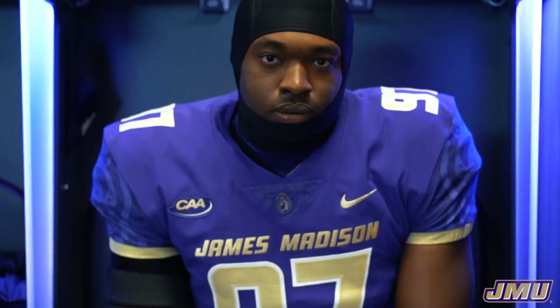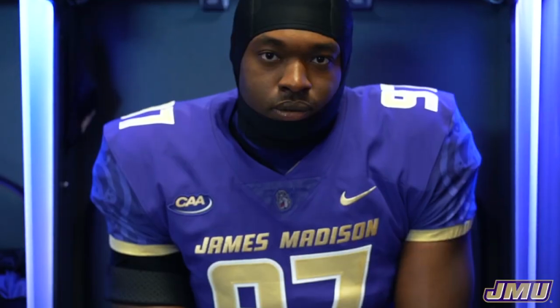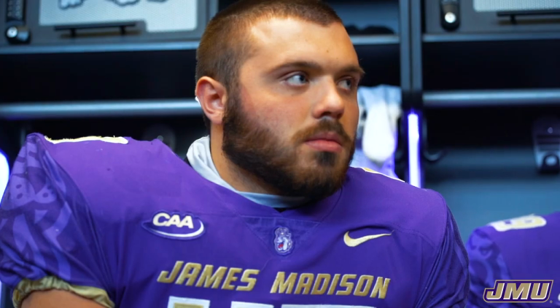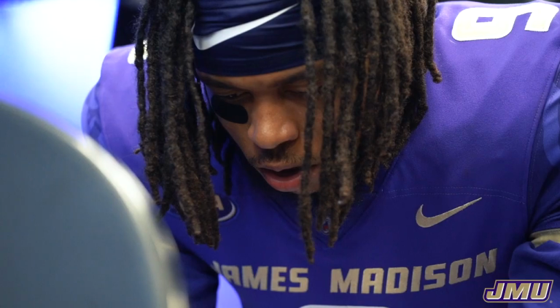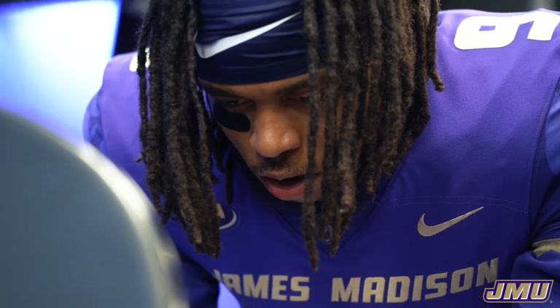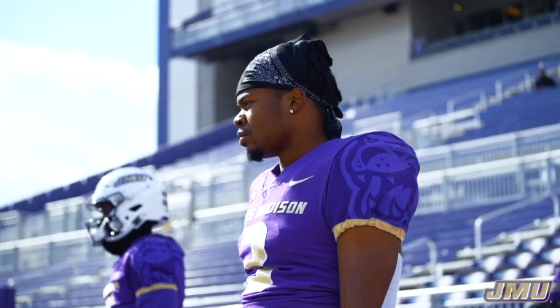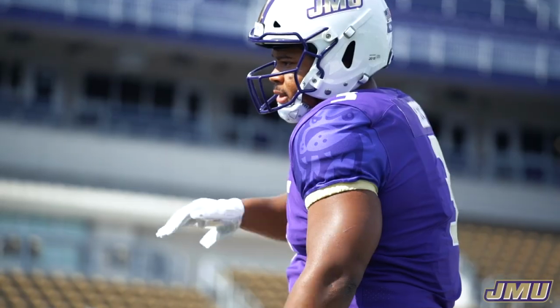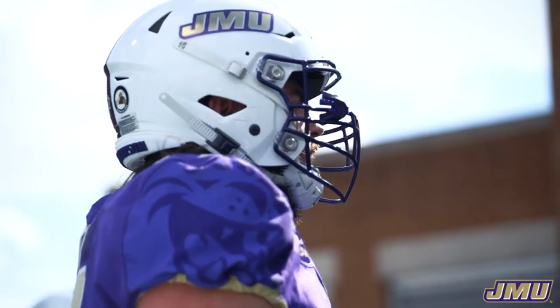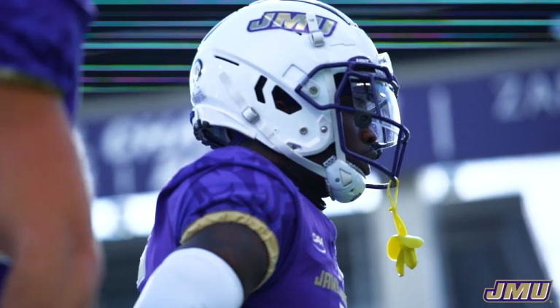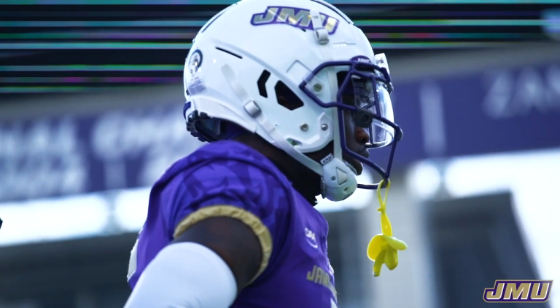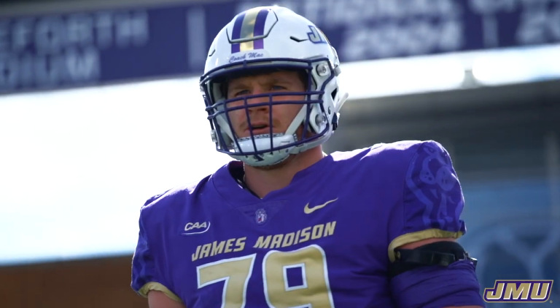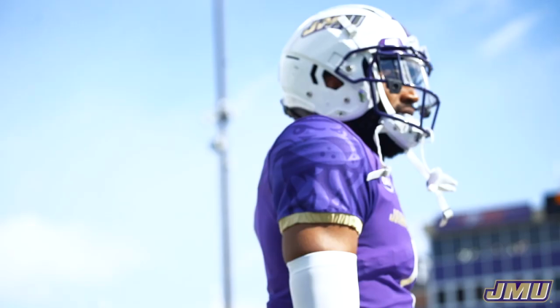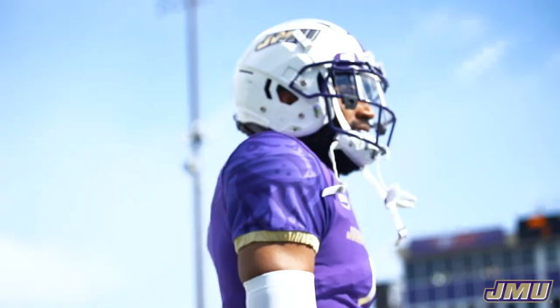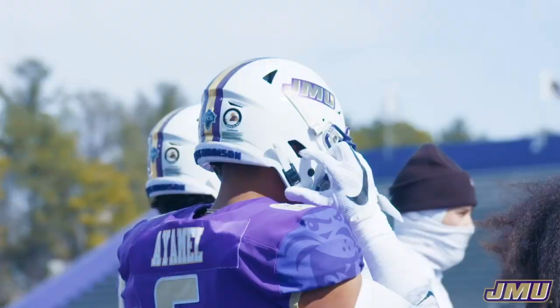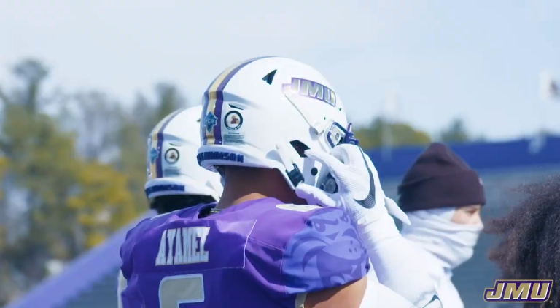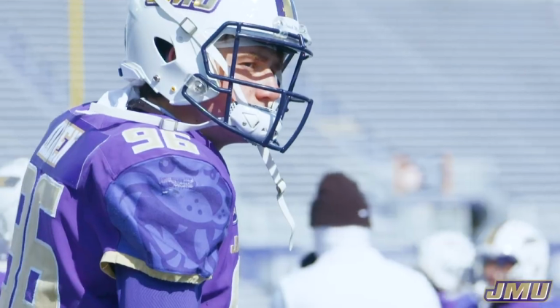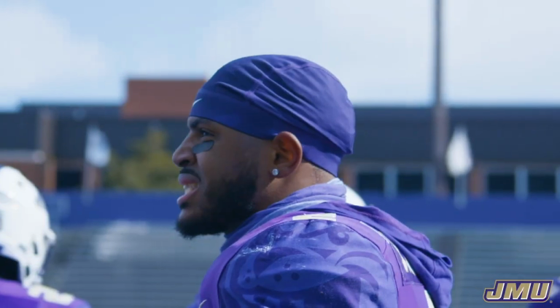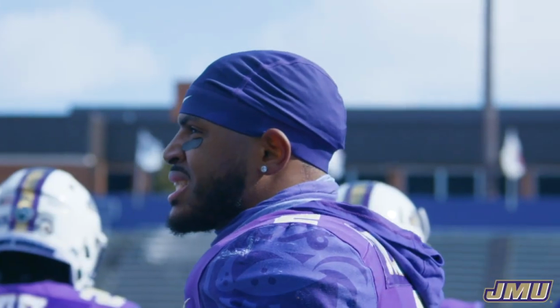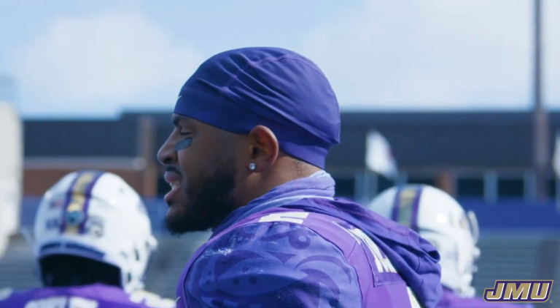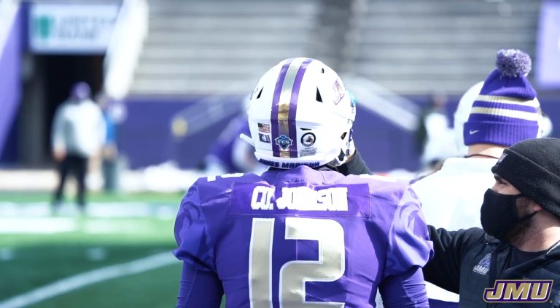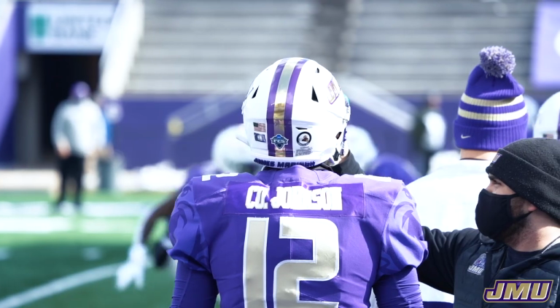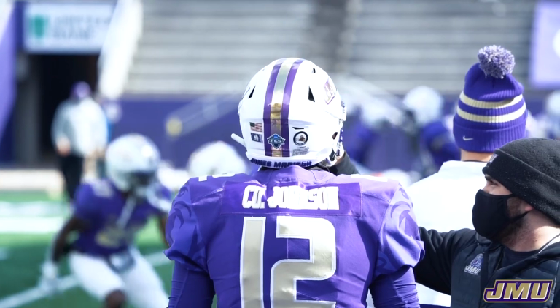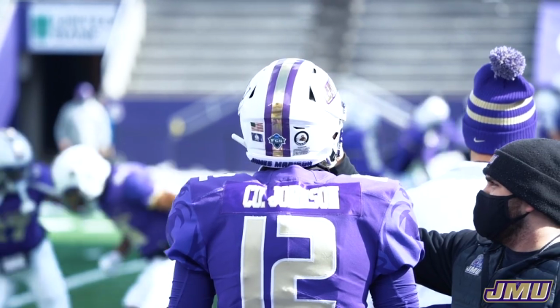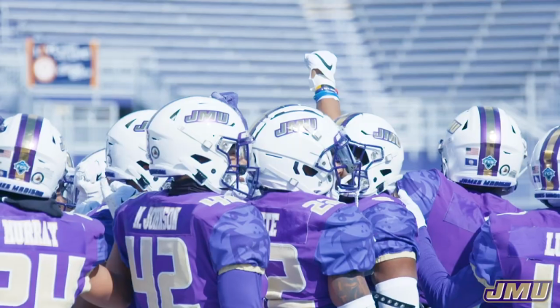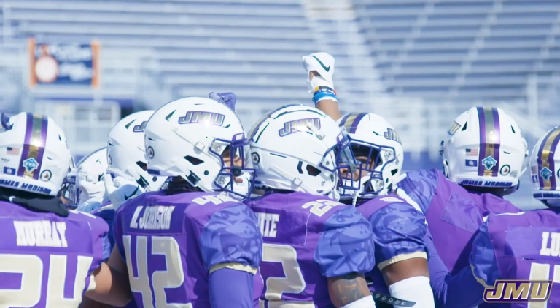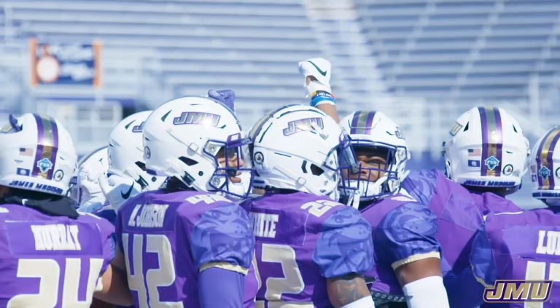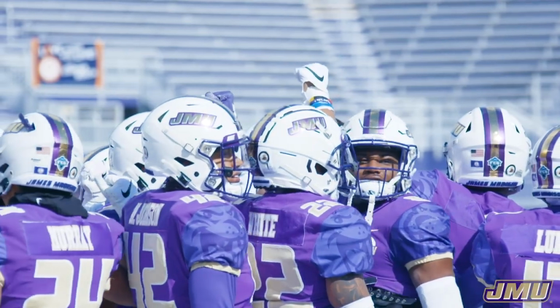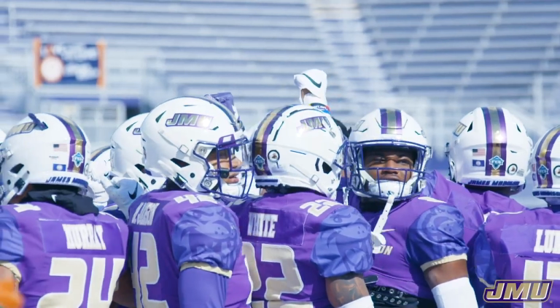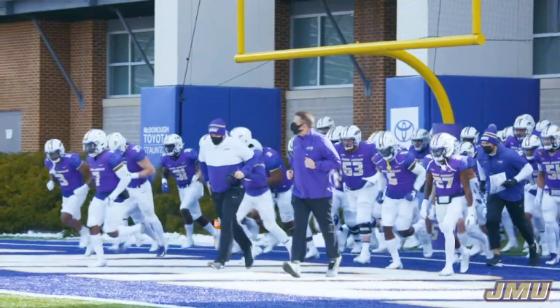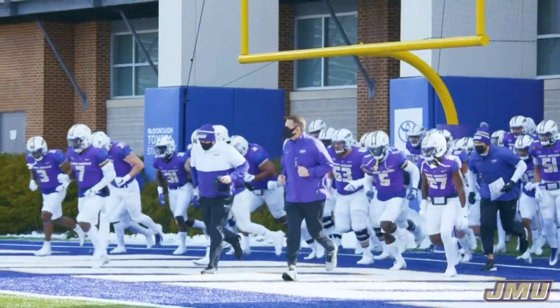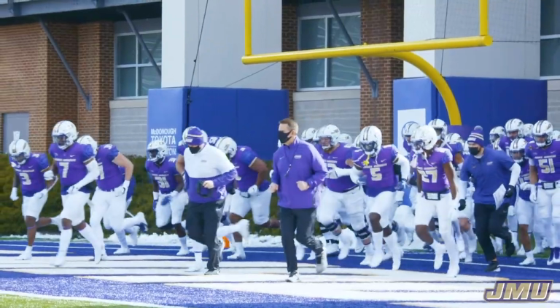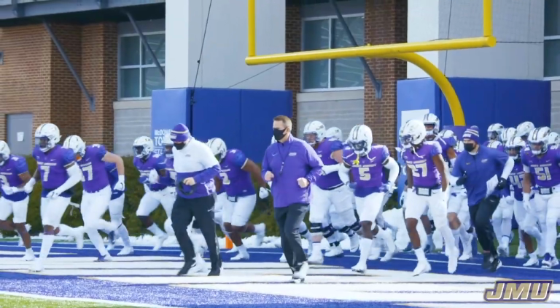We're back at Bridgeport Stadium, waiting on this point for 406 days for JMU football. The Dukes won the toss and they deferred. These guys are primed and ready to go.